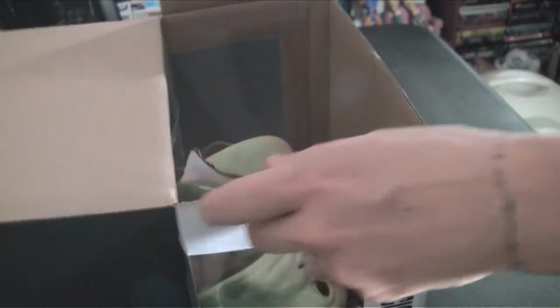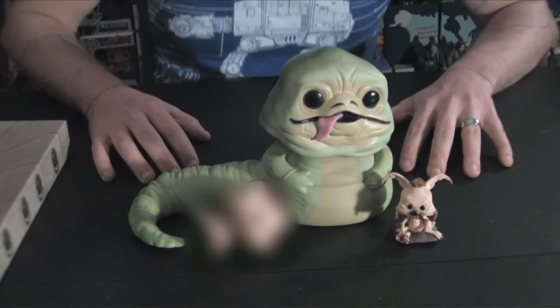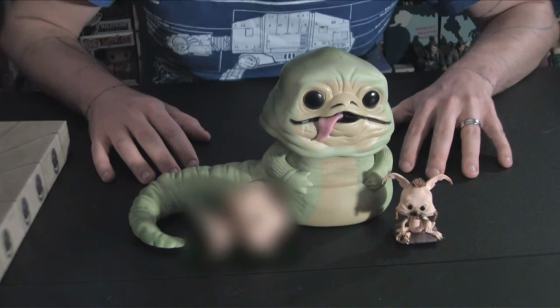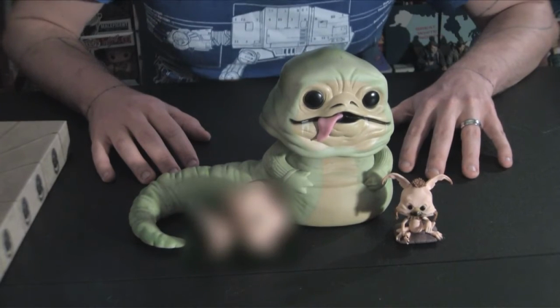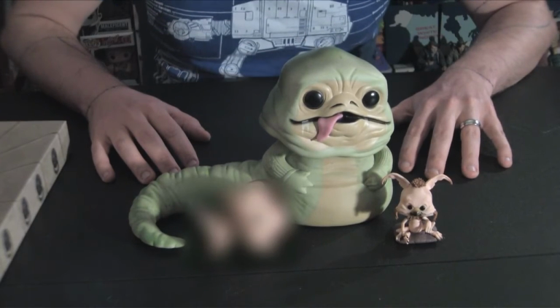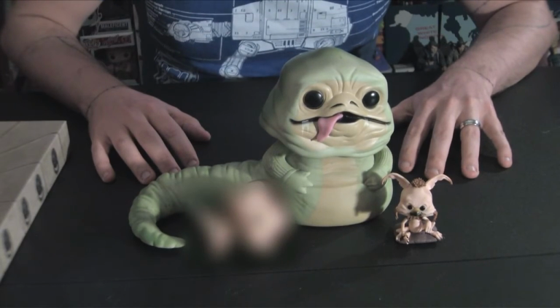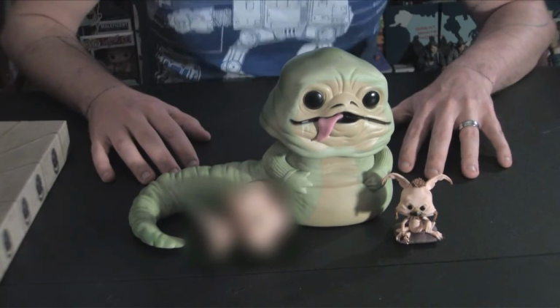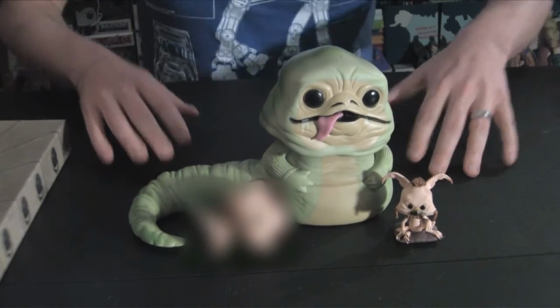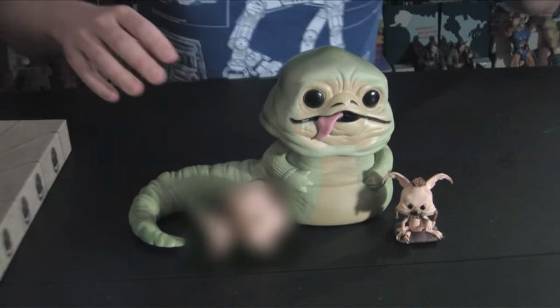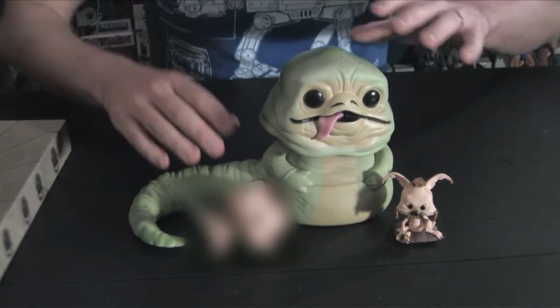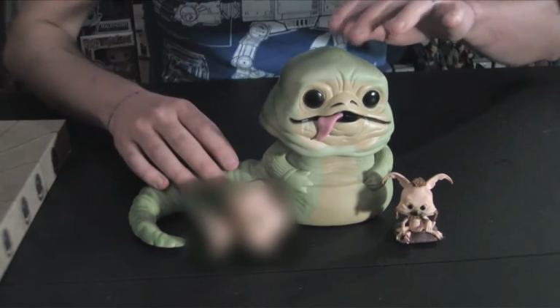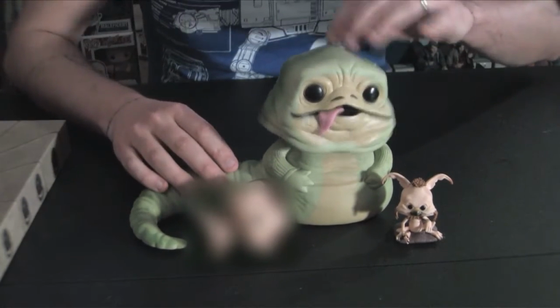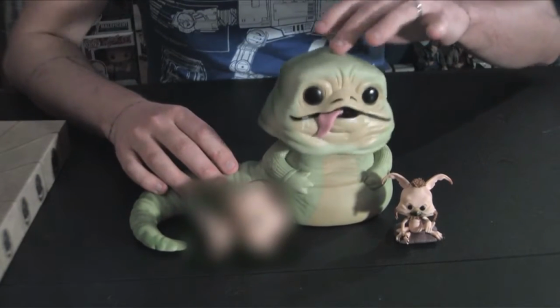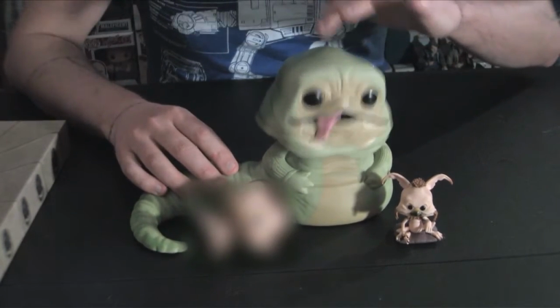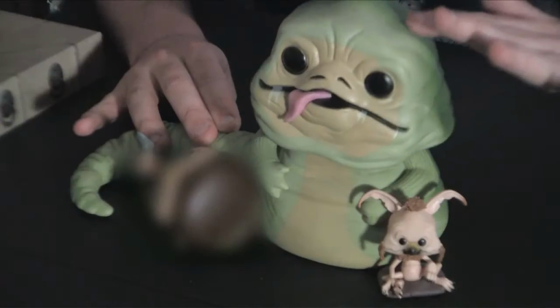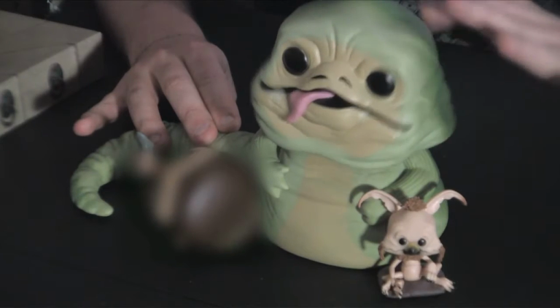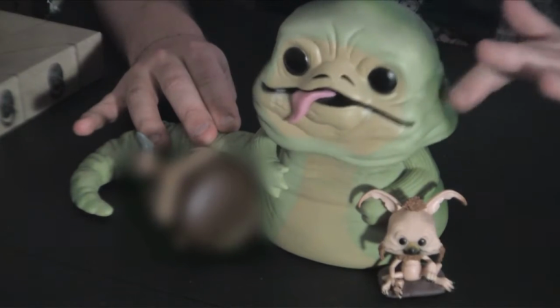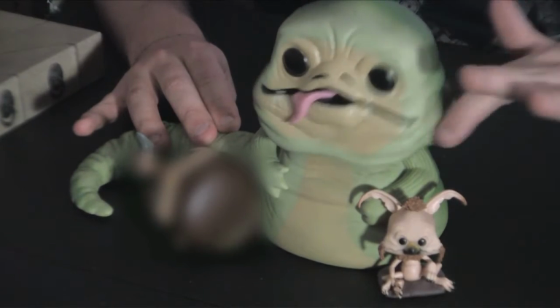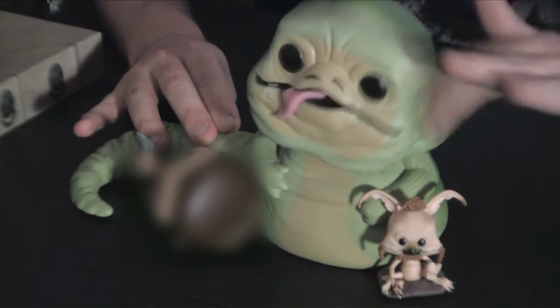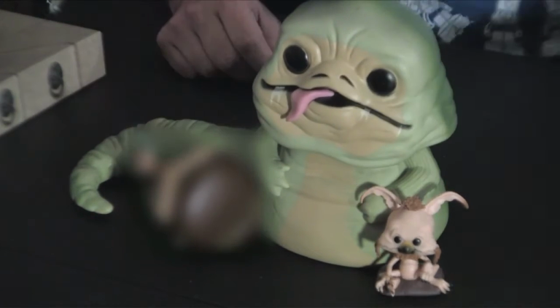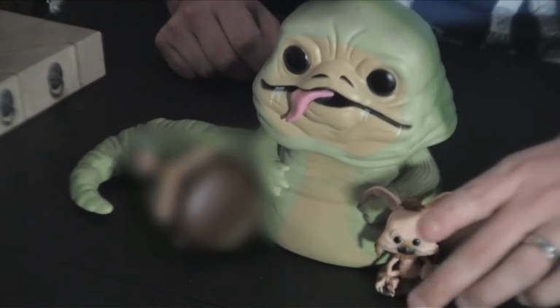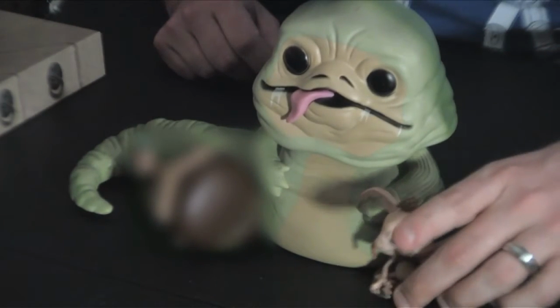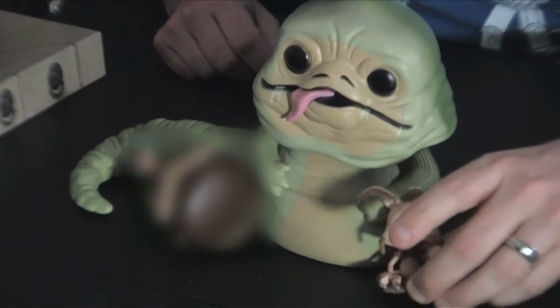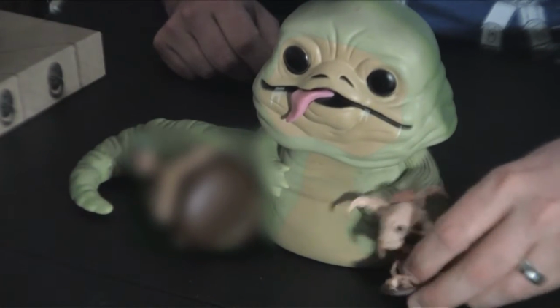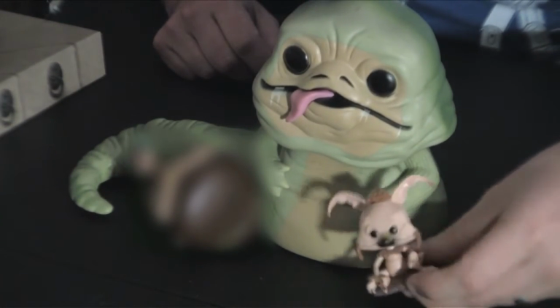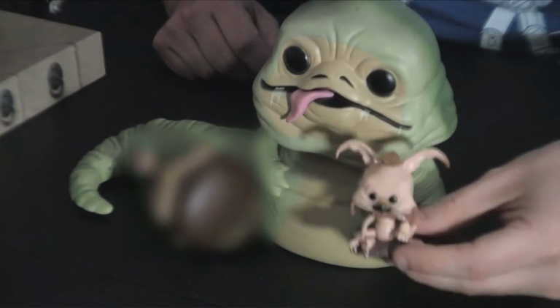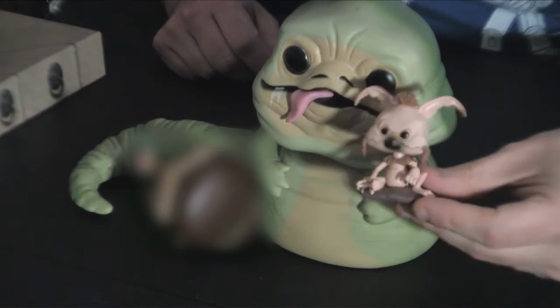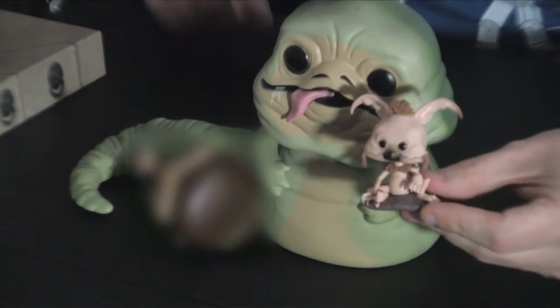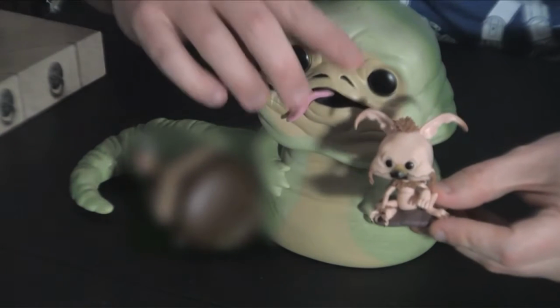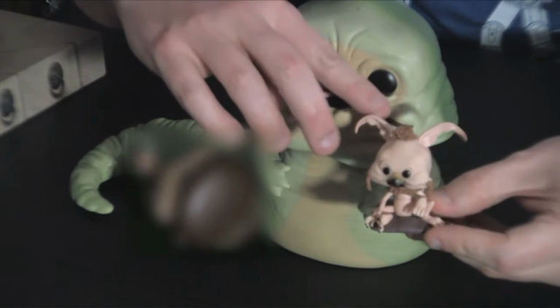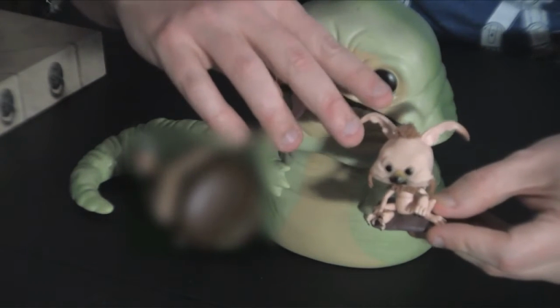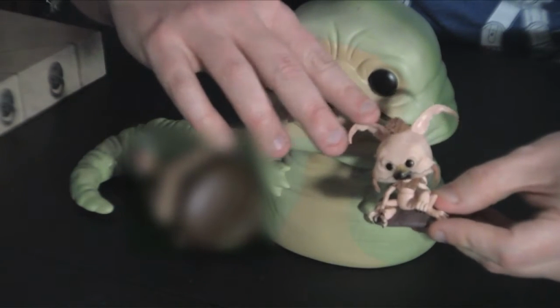Now, this is everything that this set comes with. We've got Jabba, and look, his head bobbles.